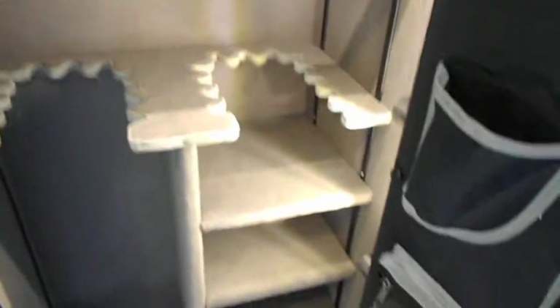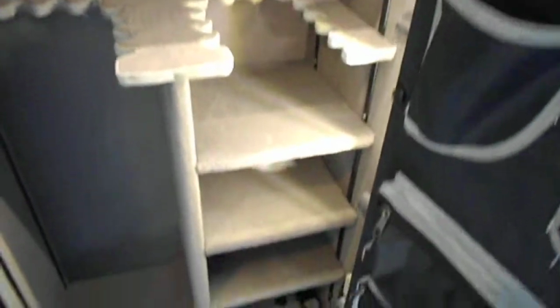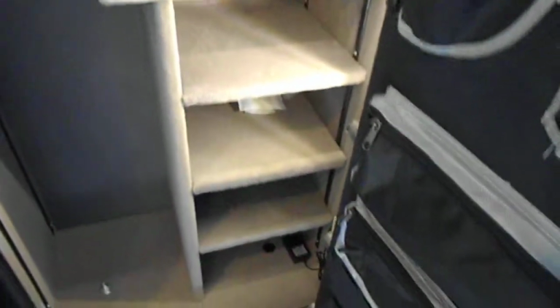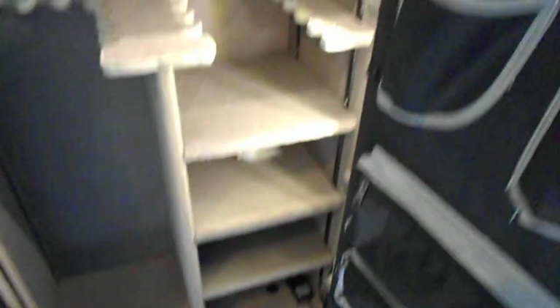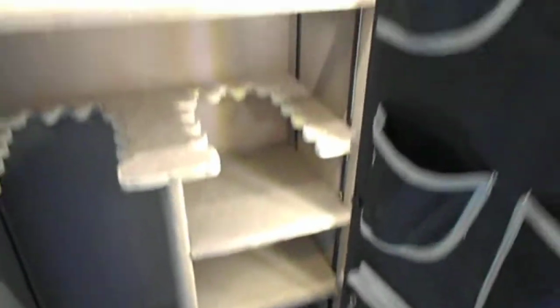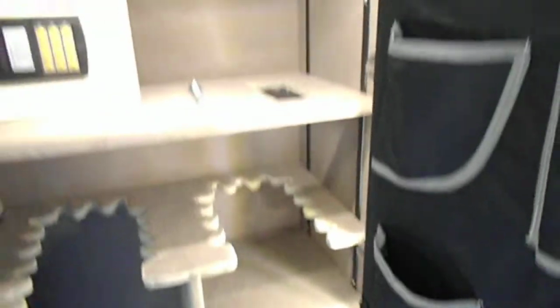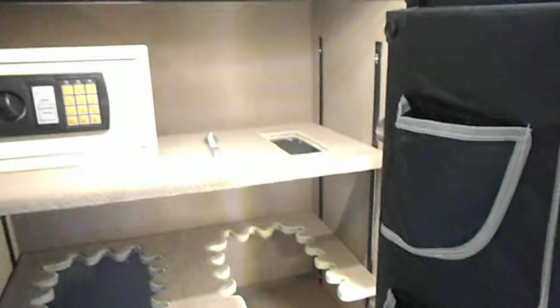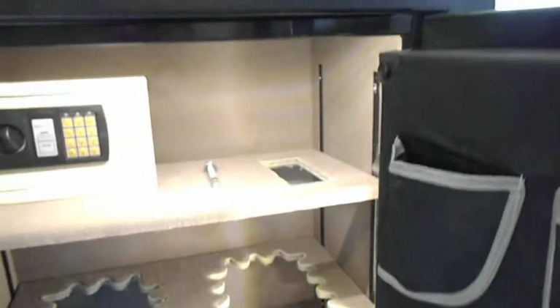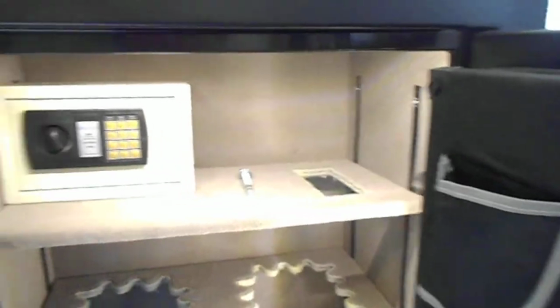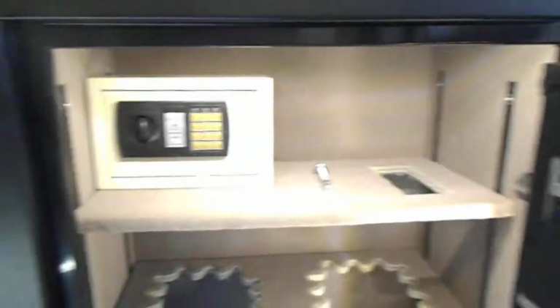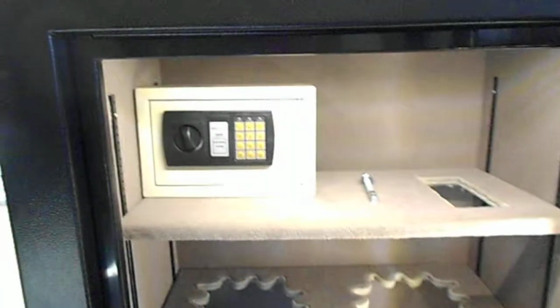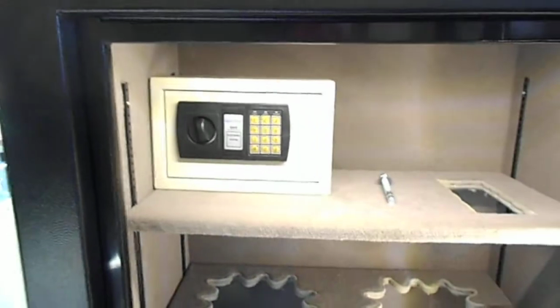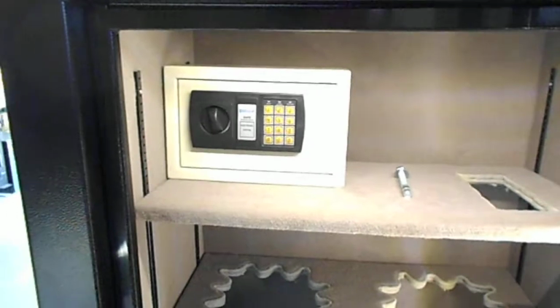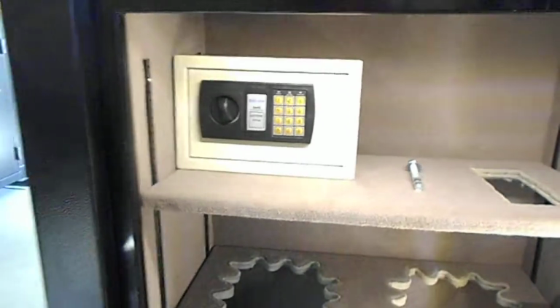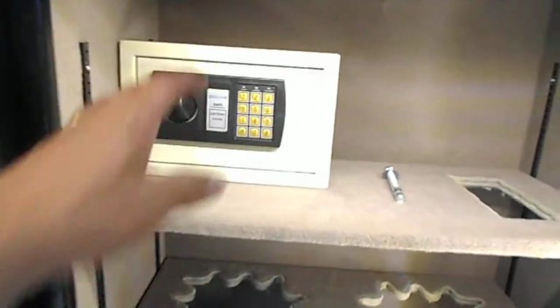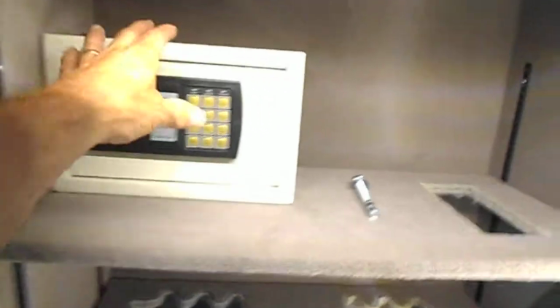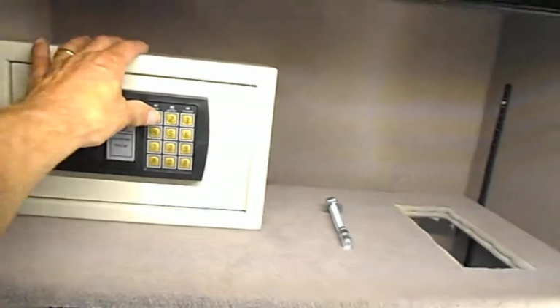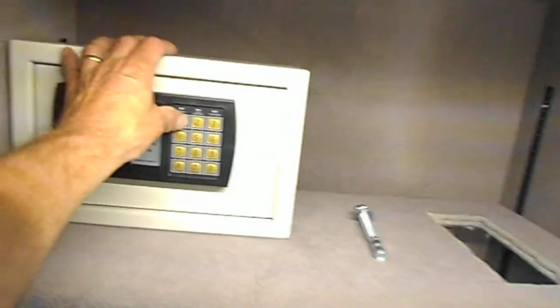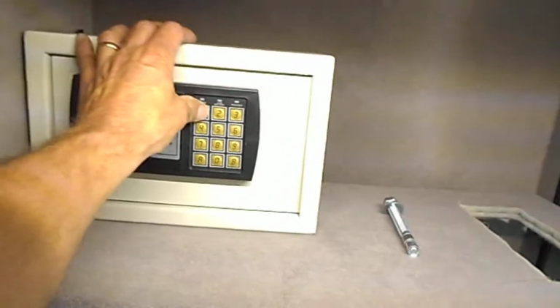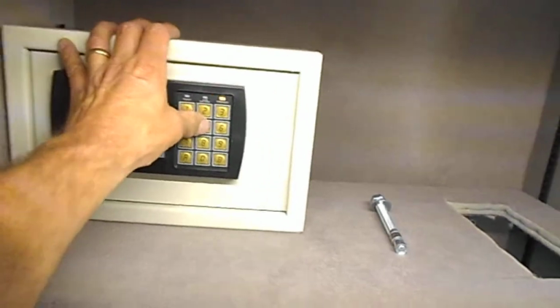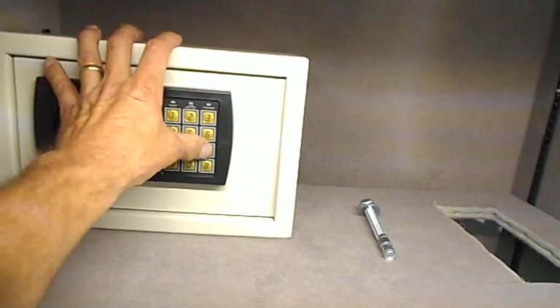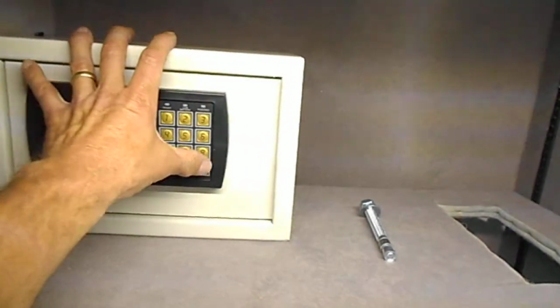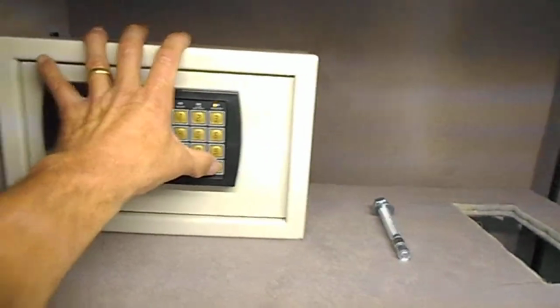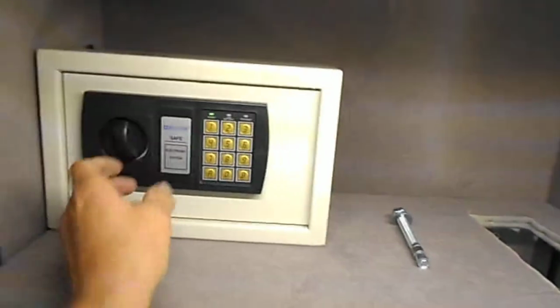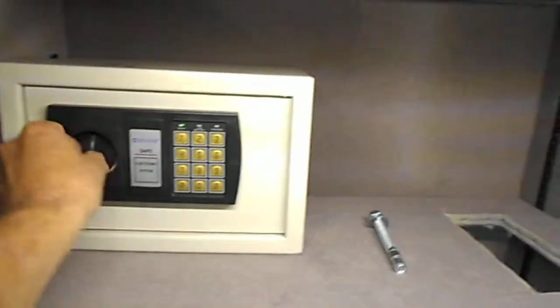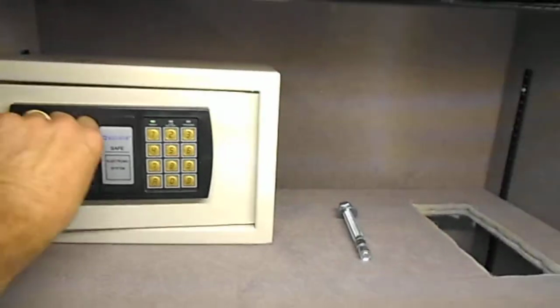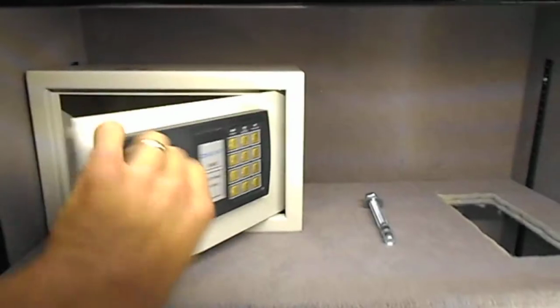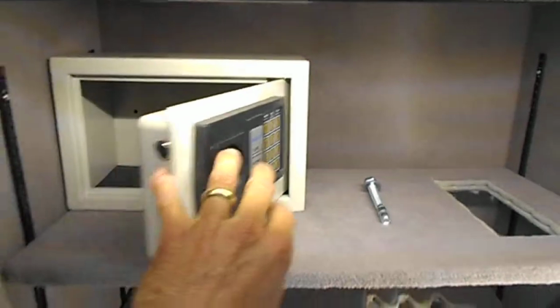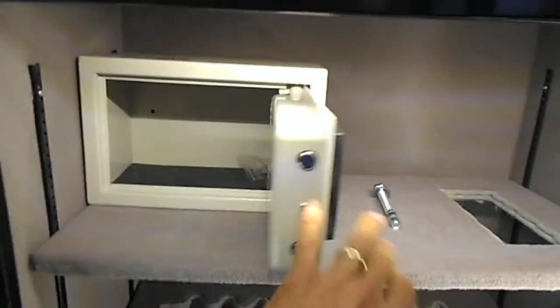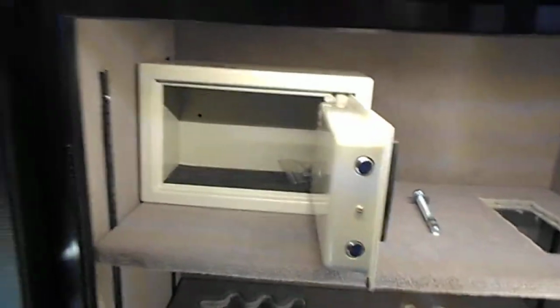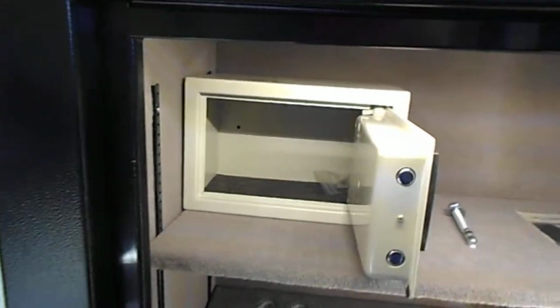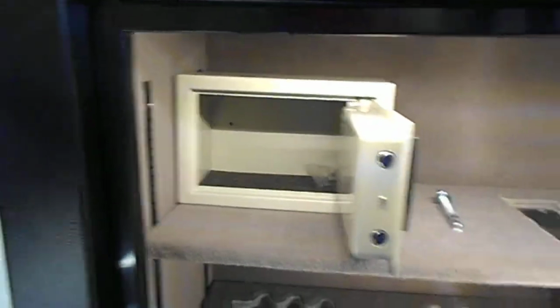You can take those shelves out if you want. Also as a feature, you got this little digital box — I had this one installed. If you want a little high-weight box, you can get that too; it's $85 more.